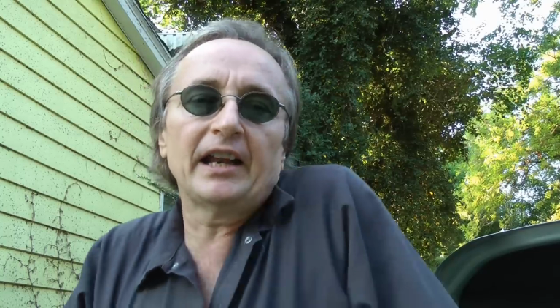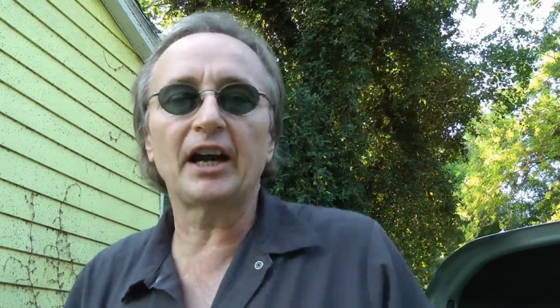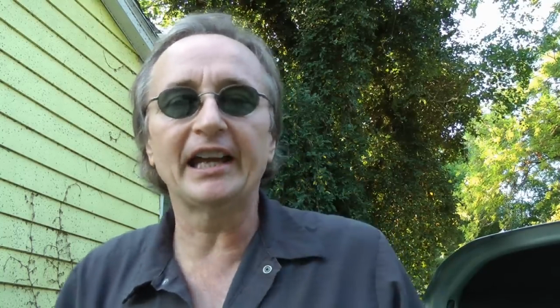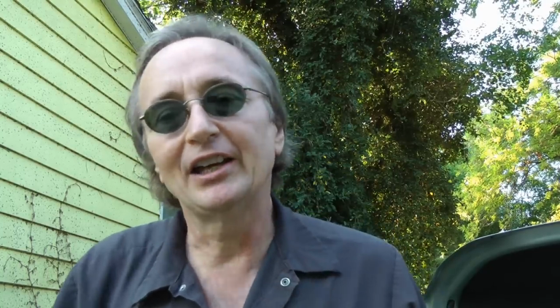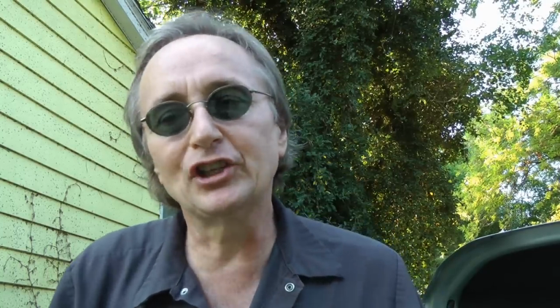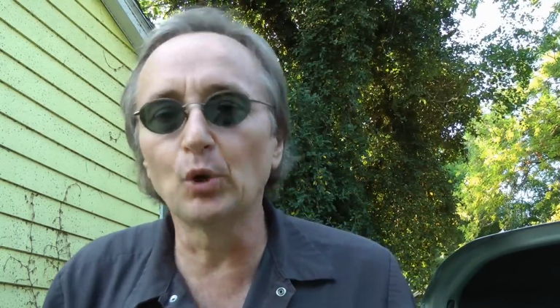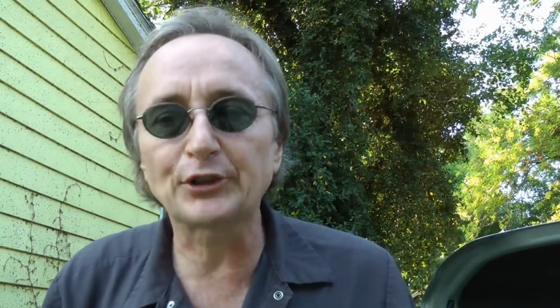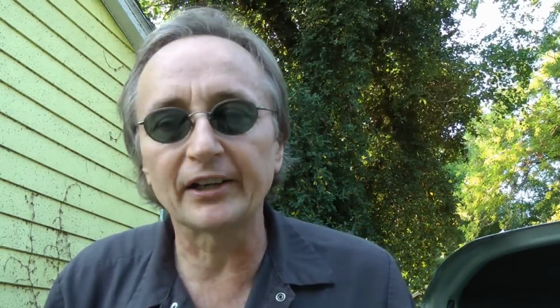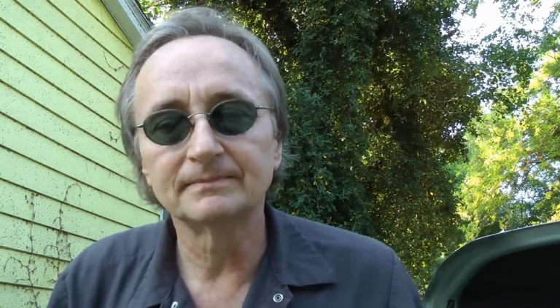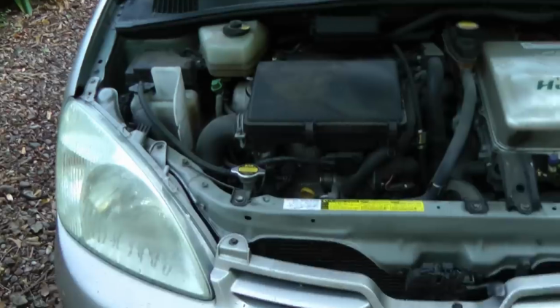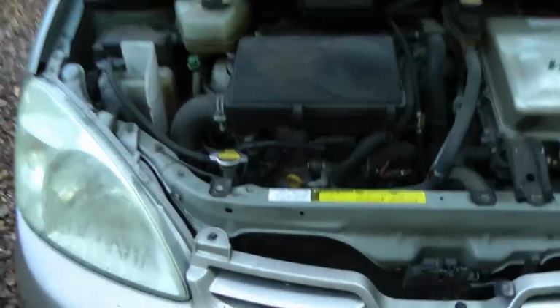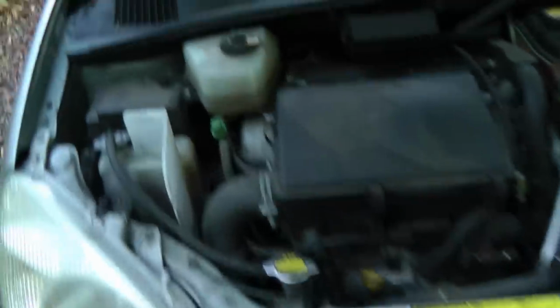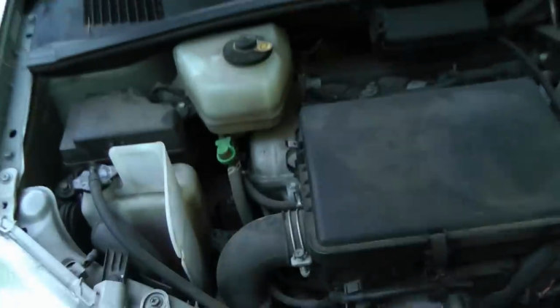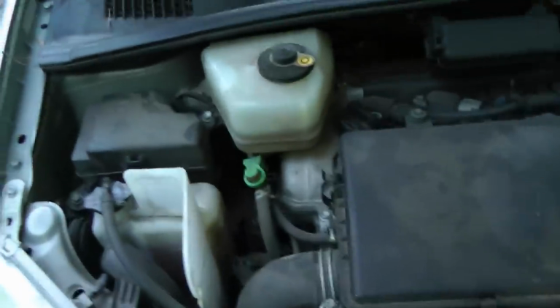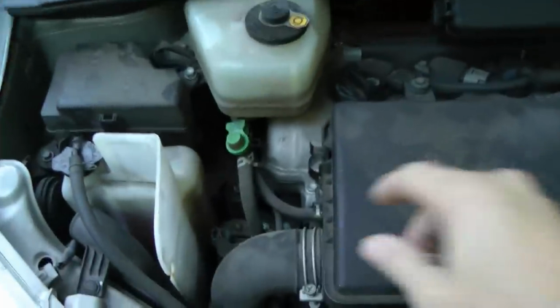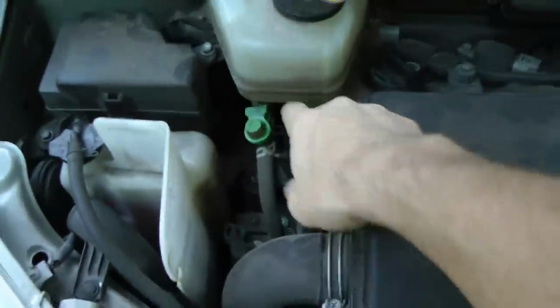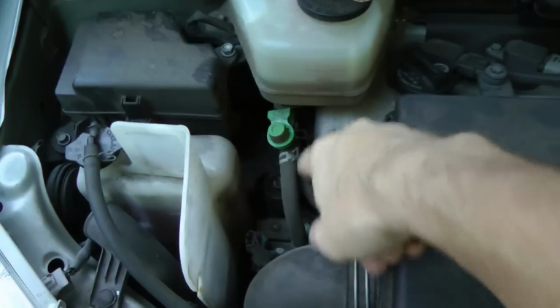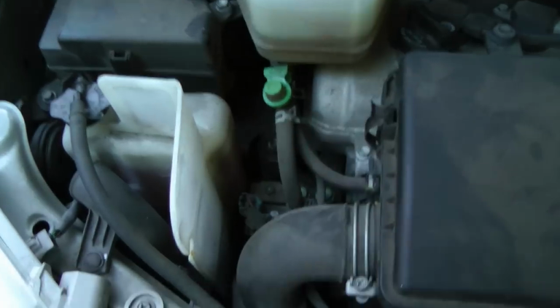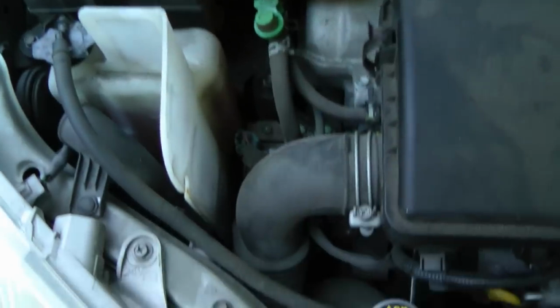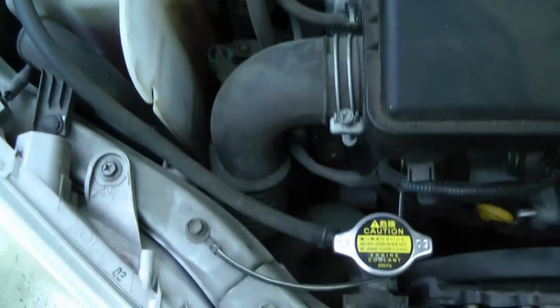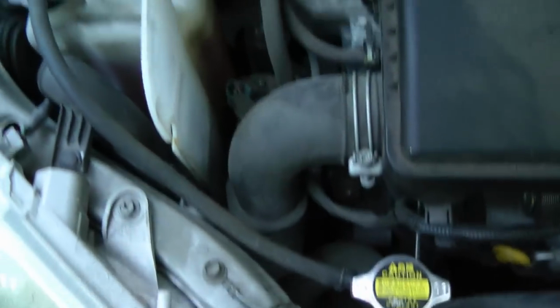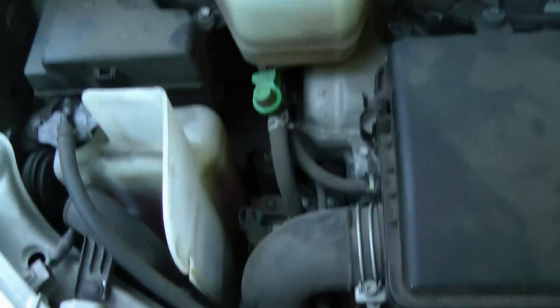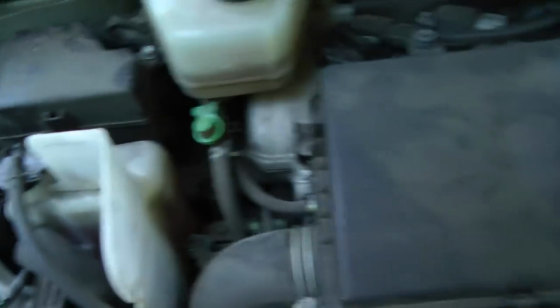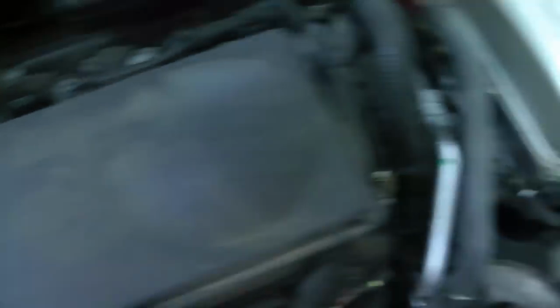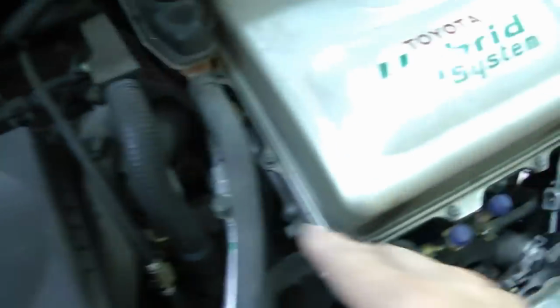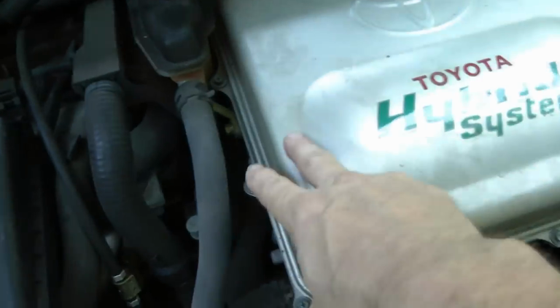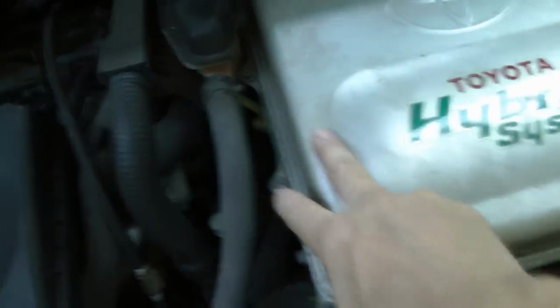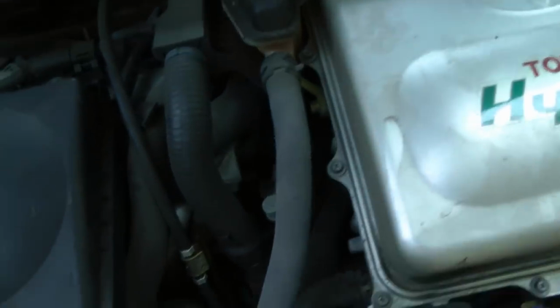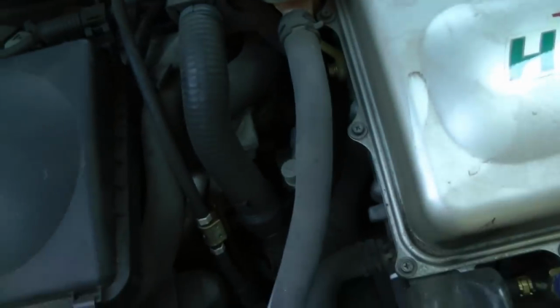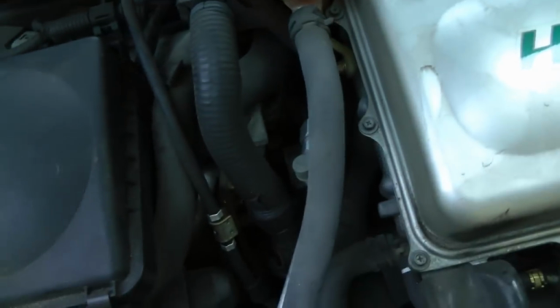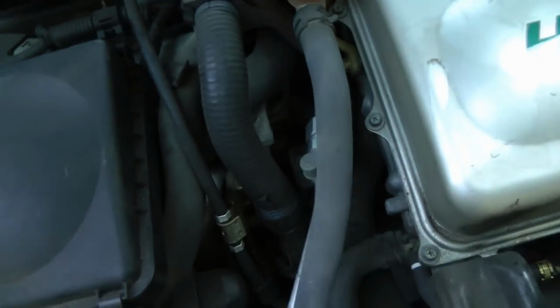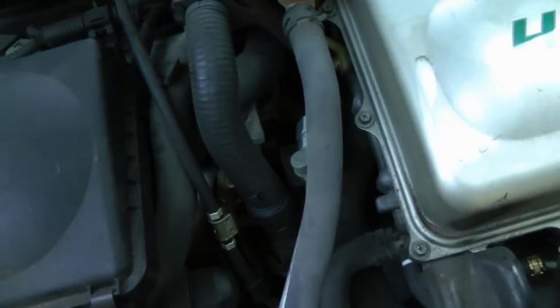Then I thought, hey, it just needs a new alternator. But guess what — the Toyota Prius doesn't have an alternator. It uses a generator that's built into the transfer case.